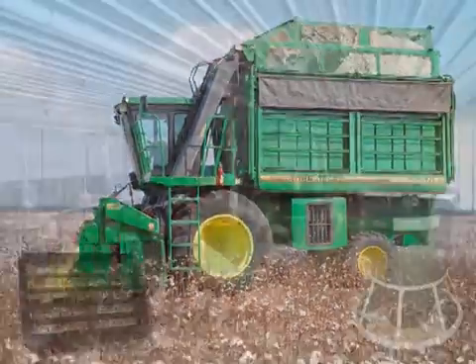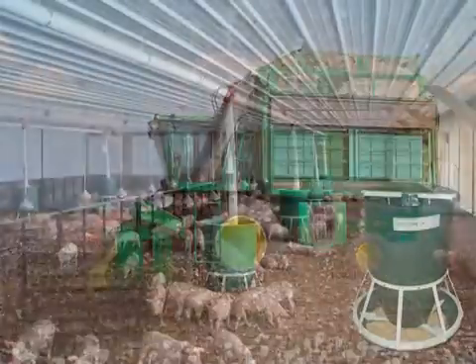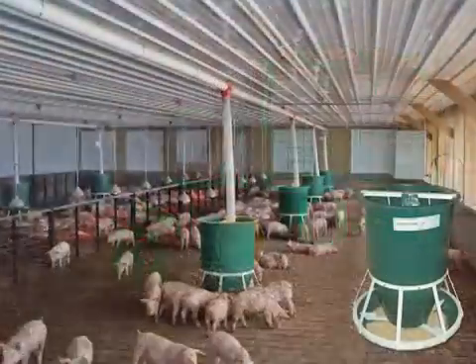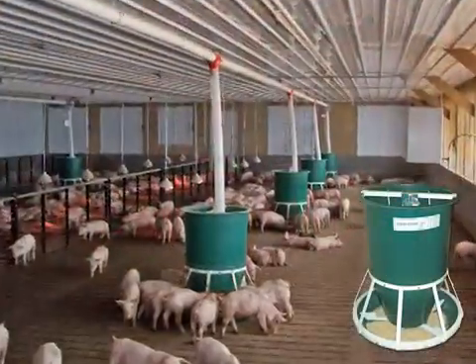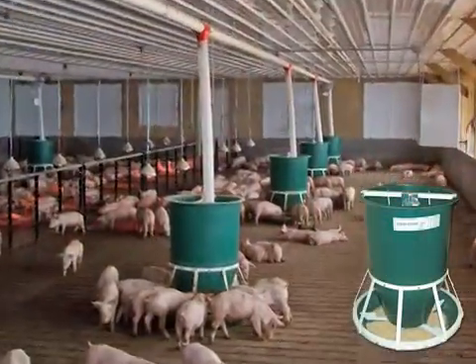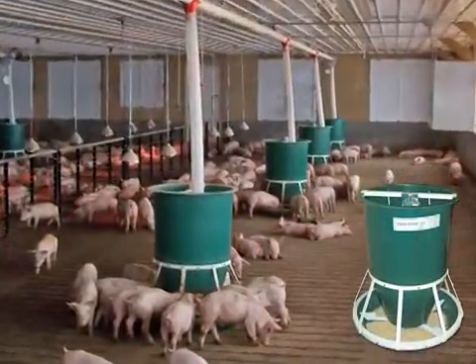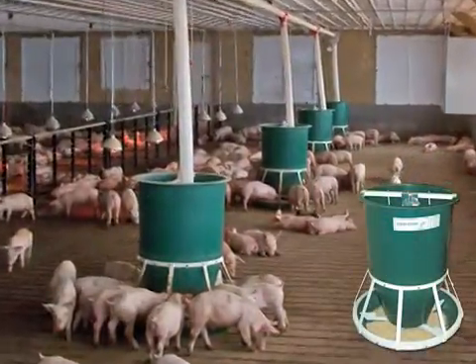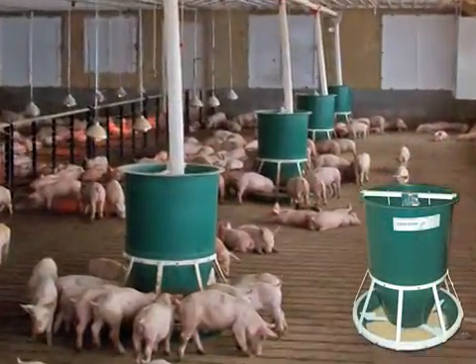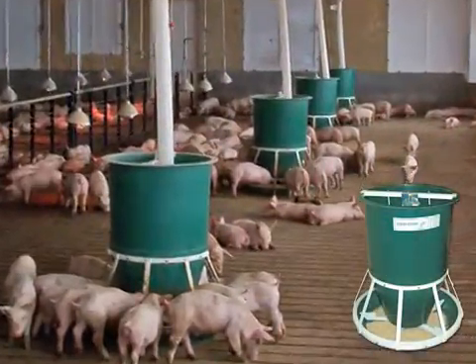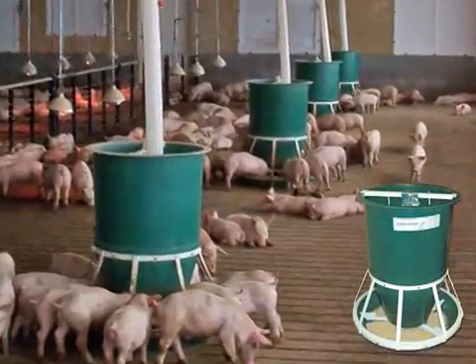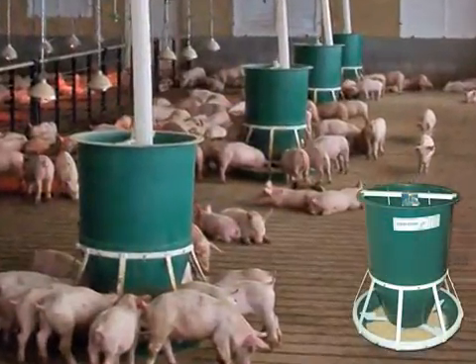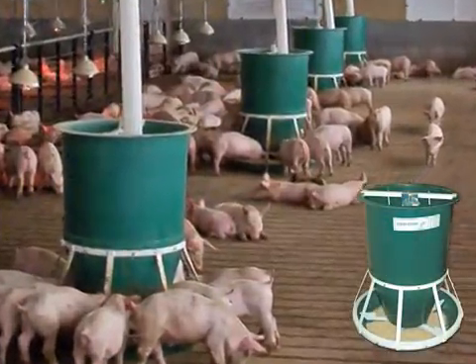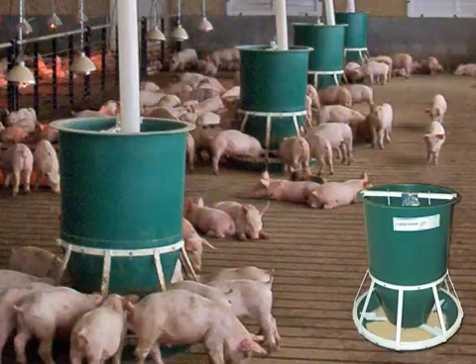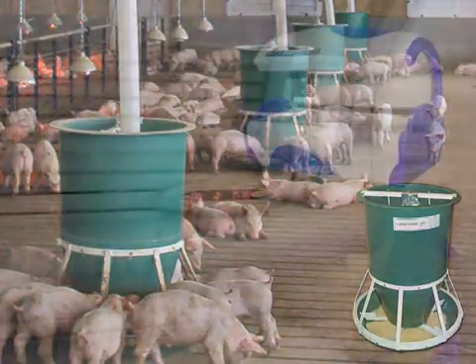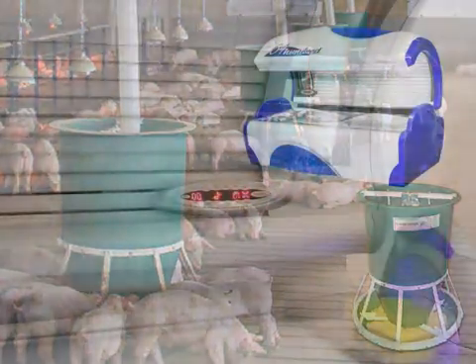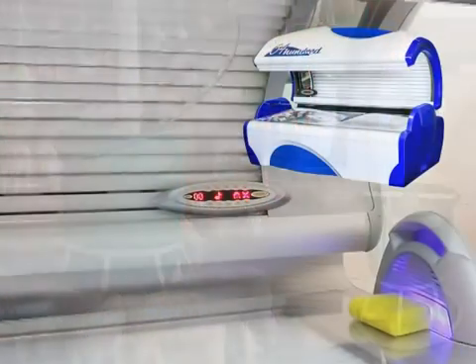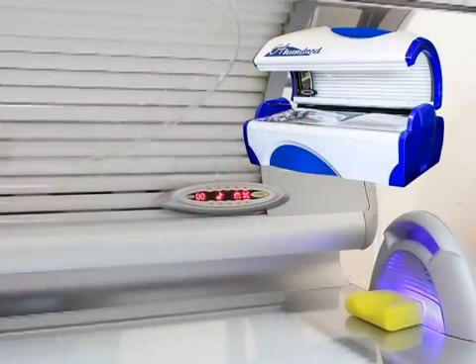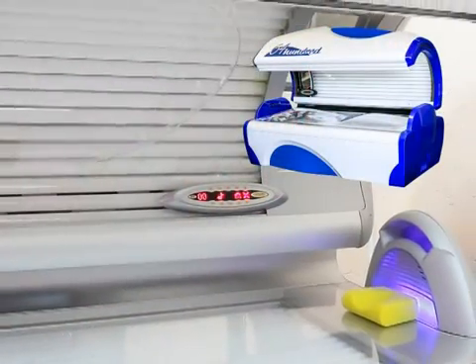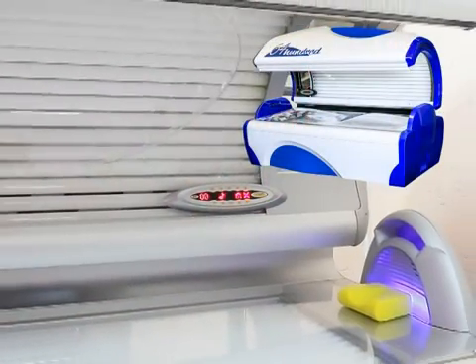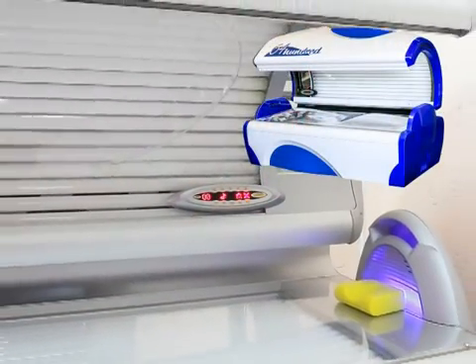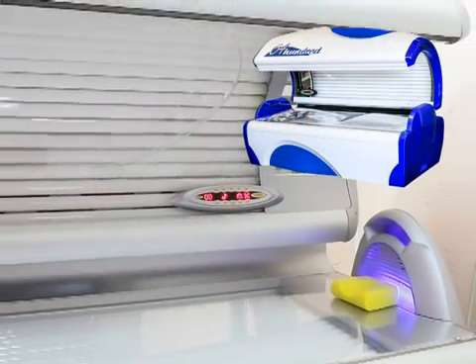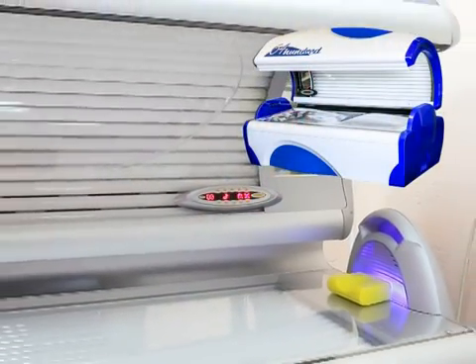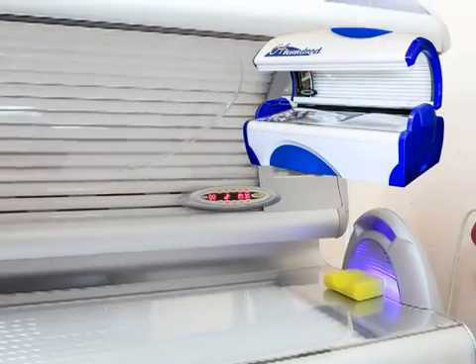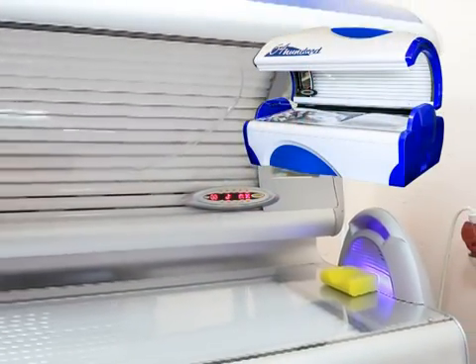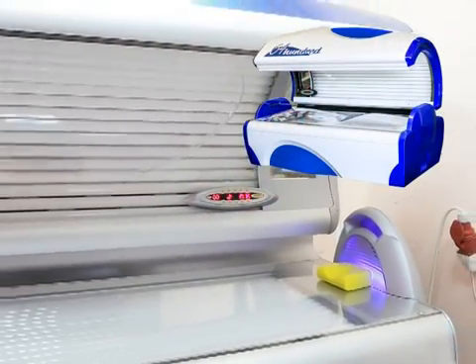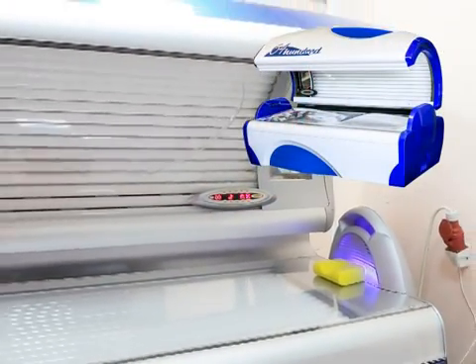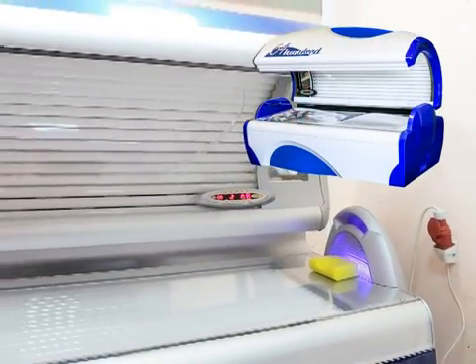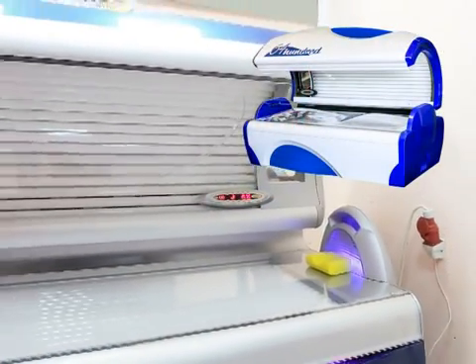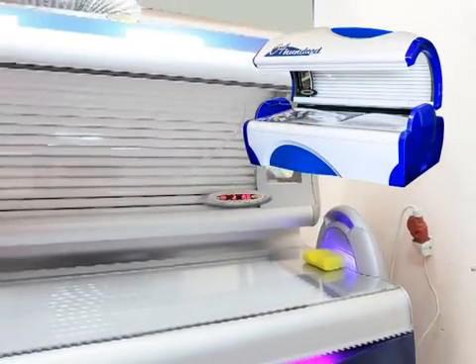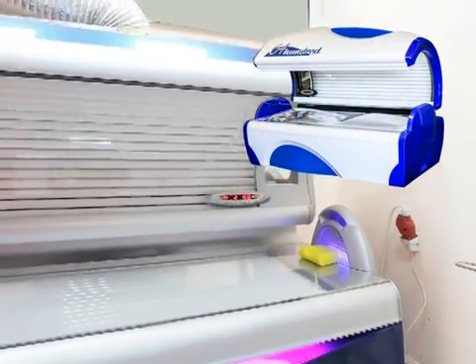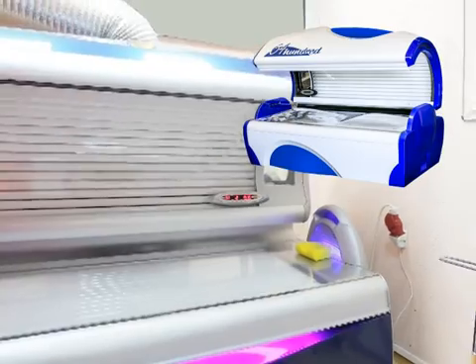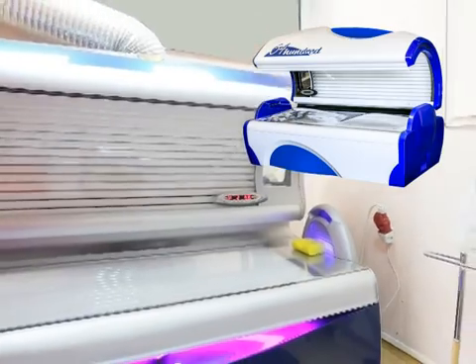Tillage equipment and animal feeders, and the commercial and recreational industries with parts for tanning beds and many more.